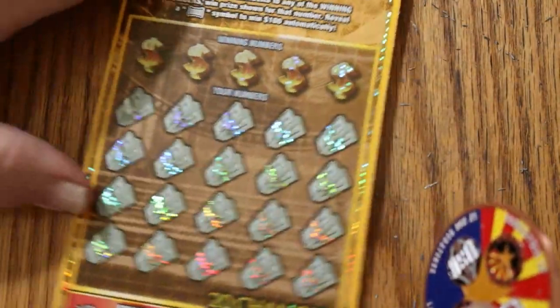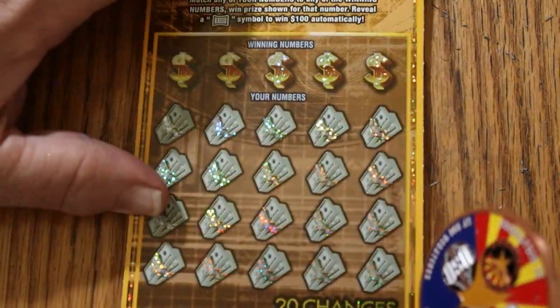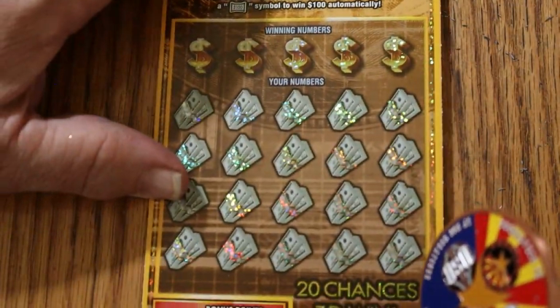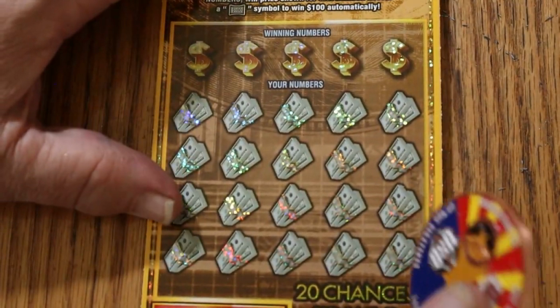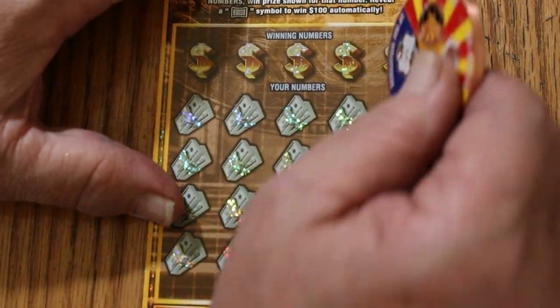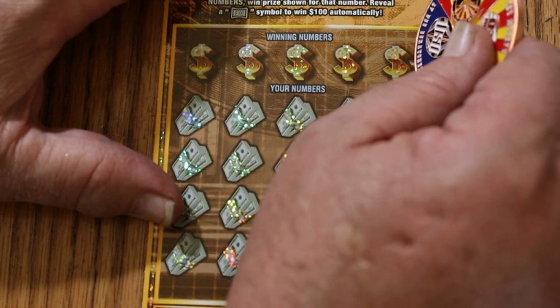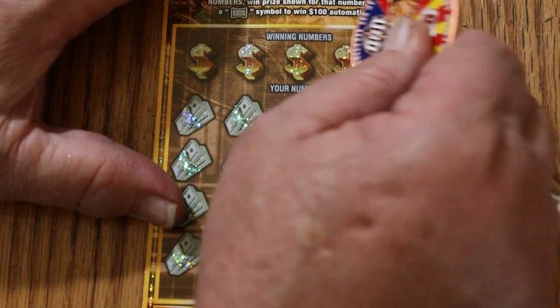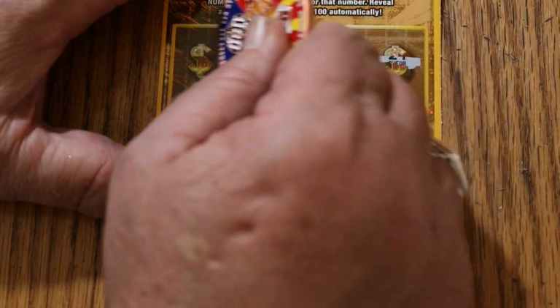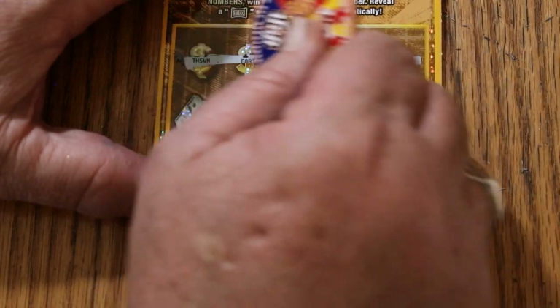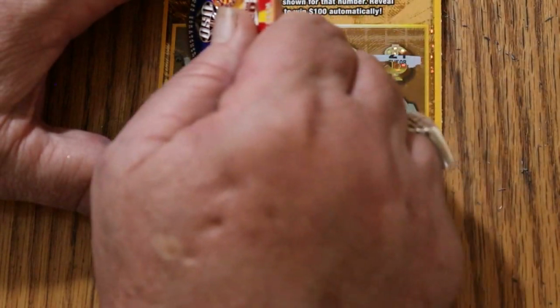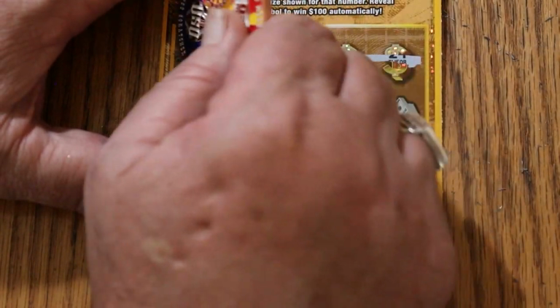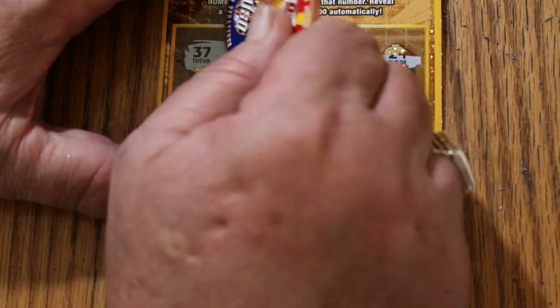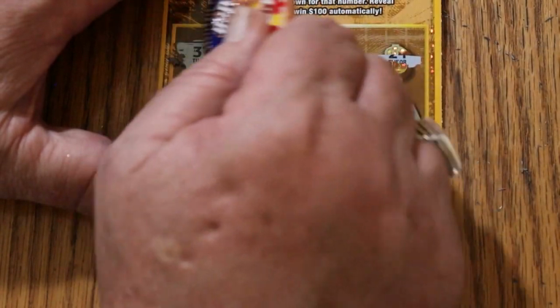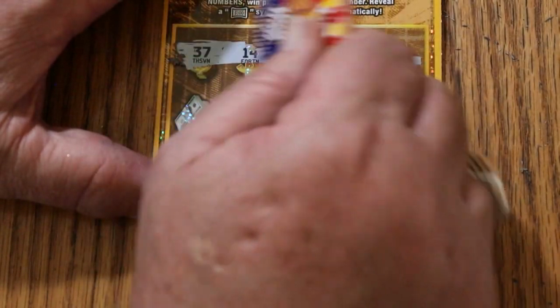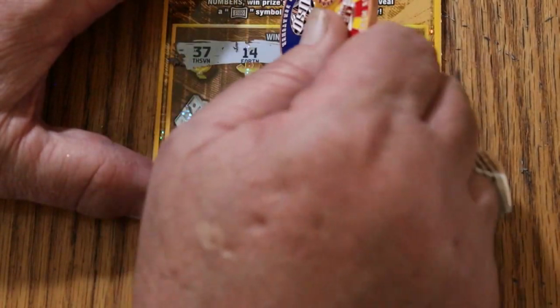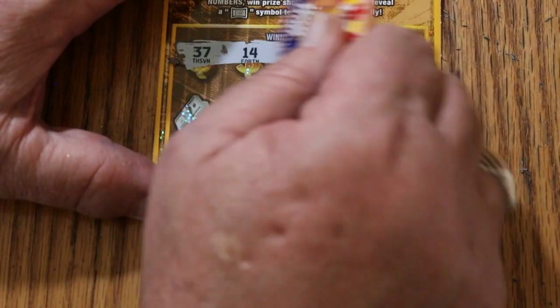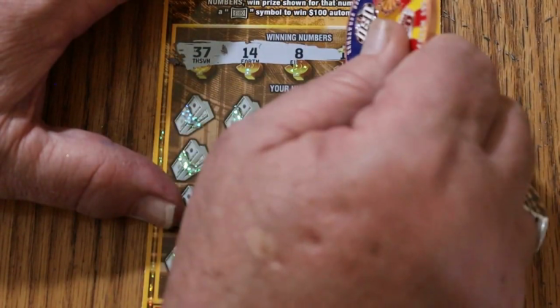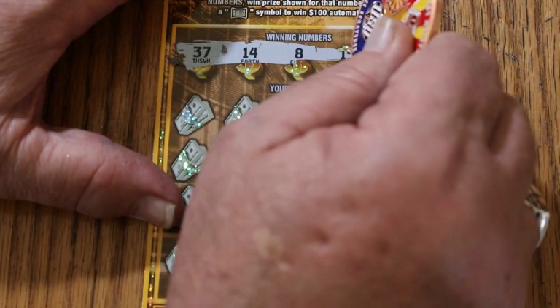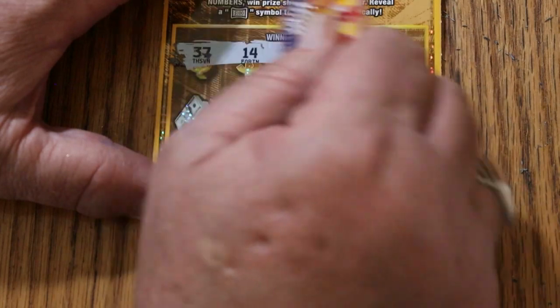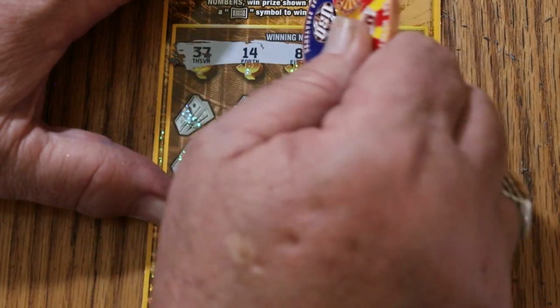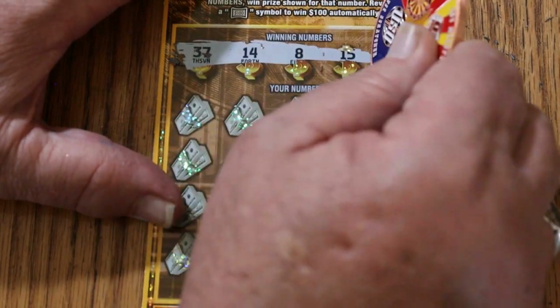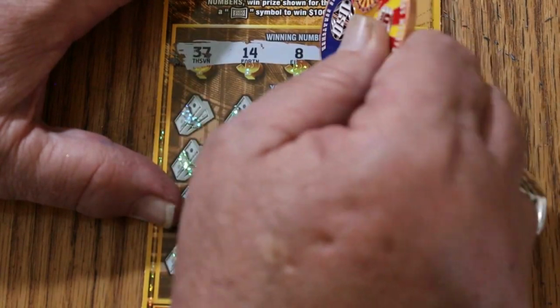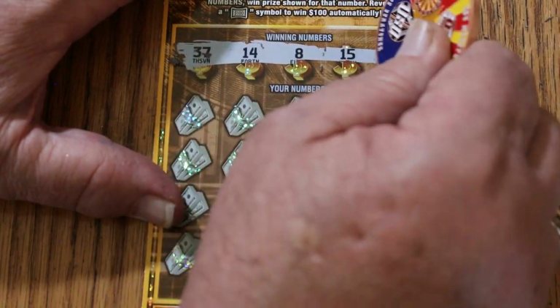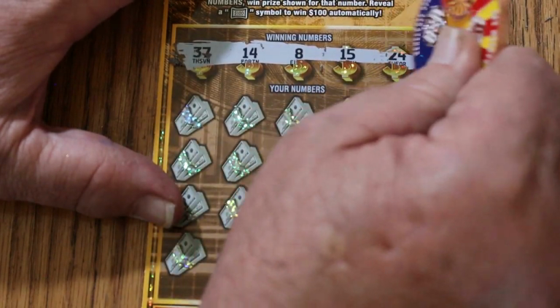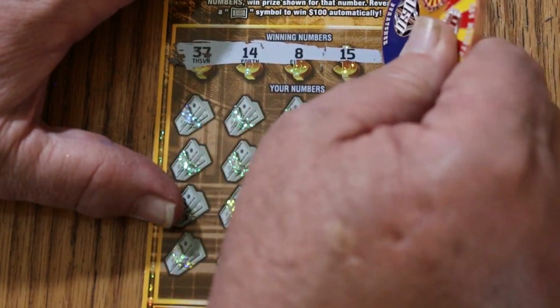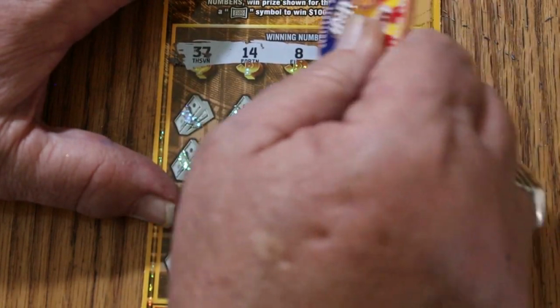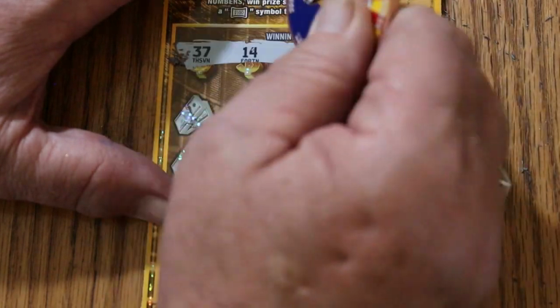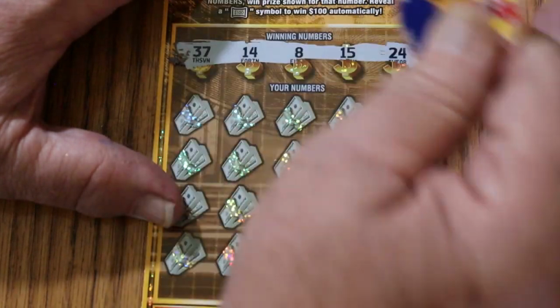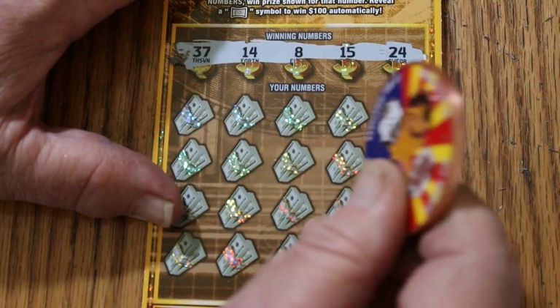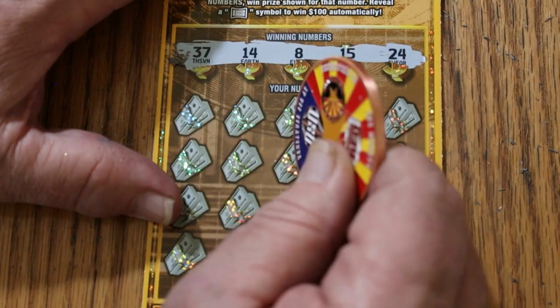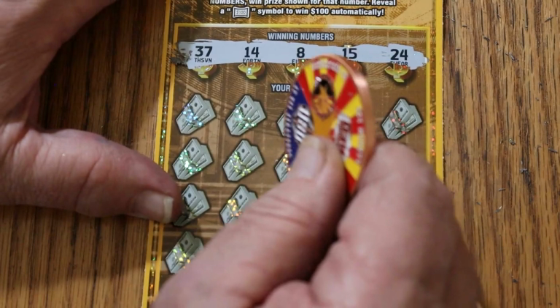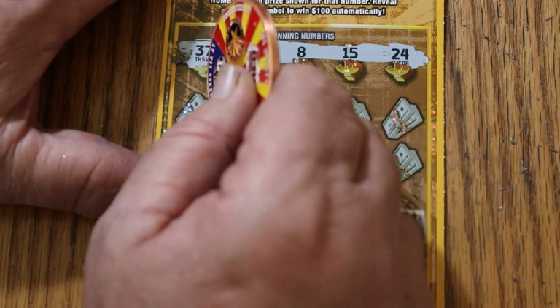Ticket 0-0-3. This coin cuts through the new coating like light butter. Your numbers are 37, 14, 8, 15, and 24.